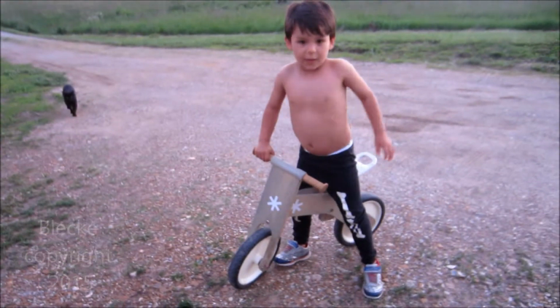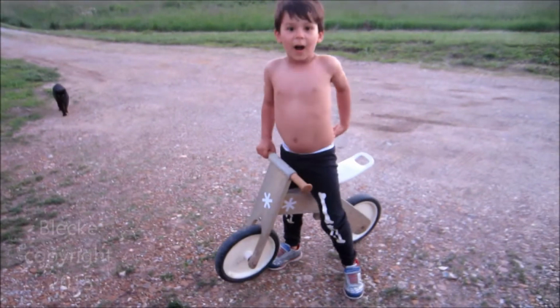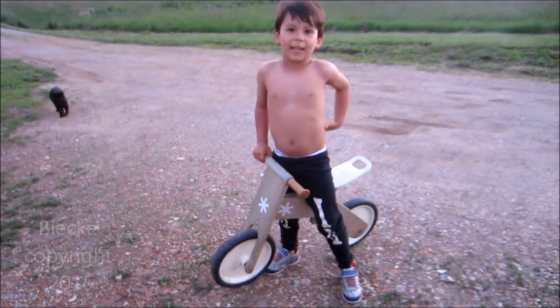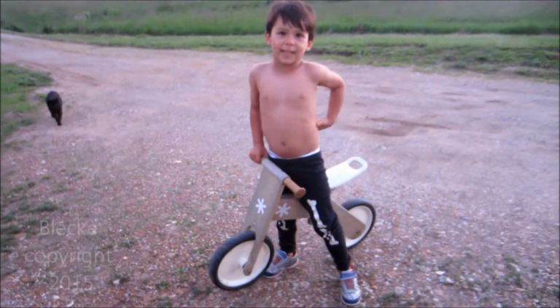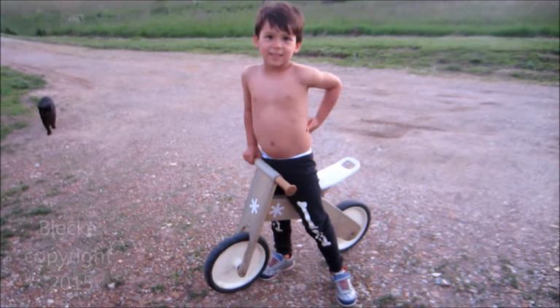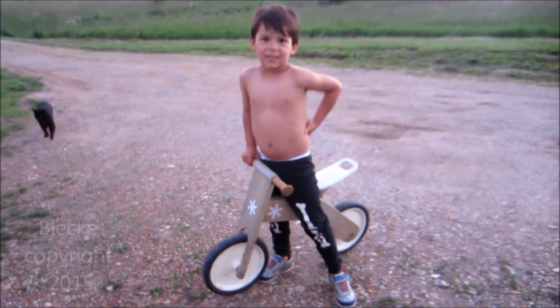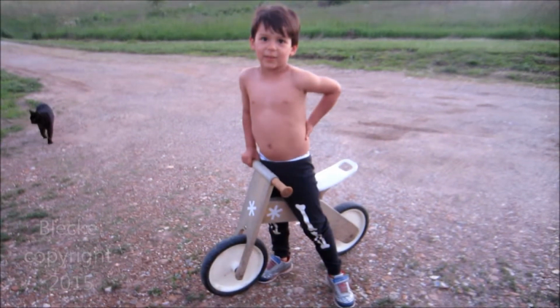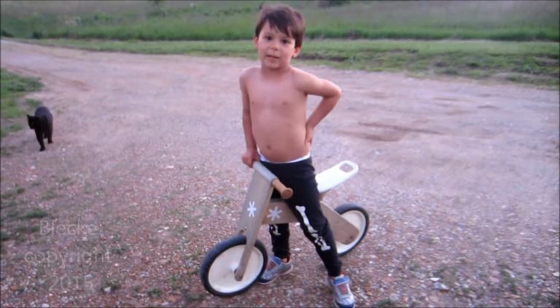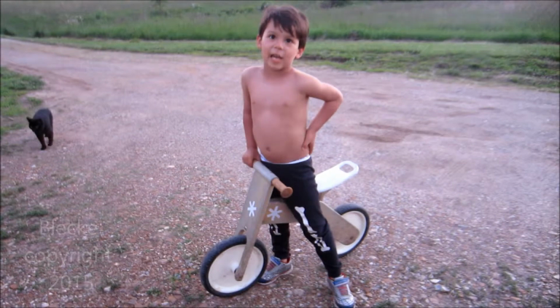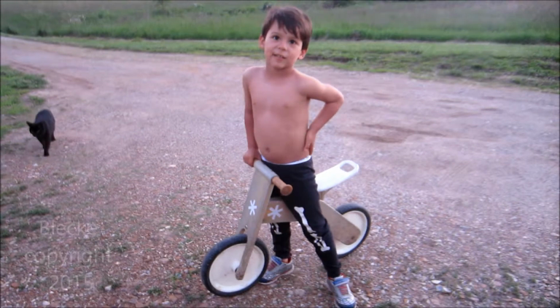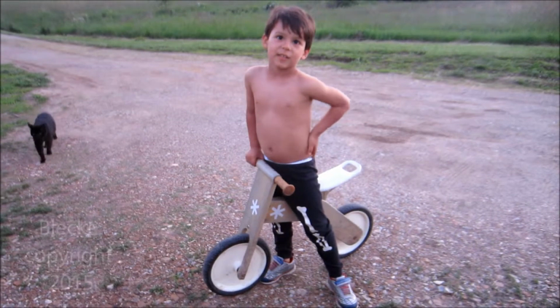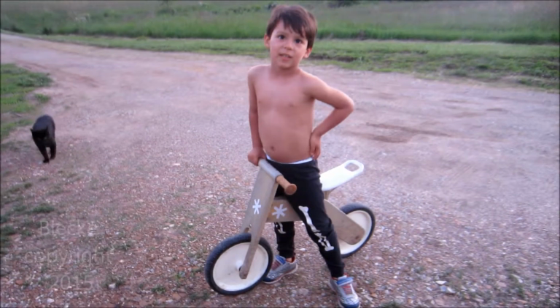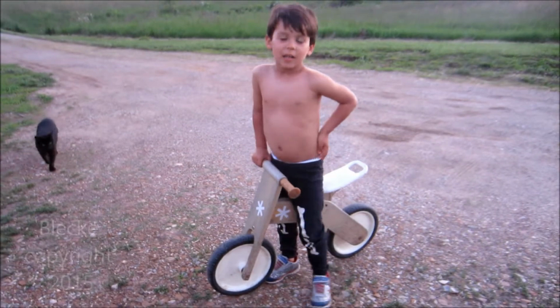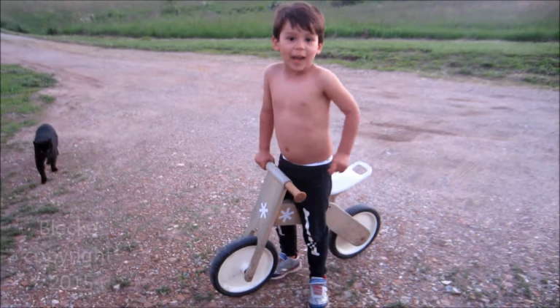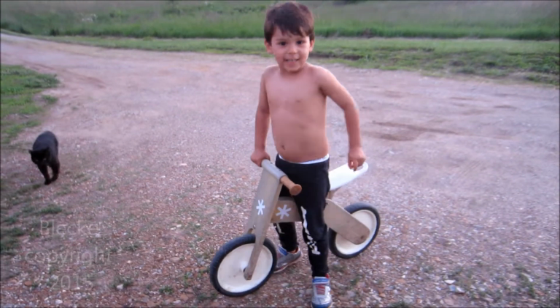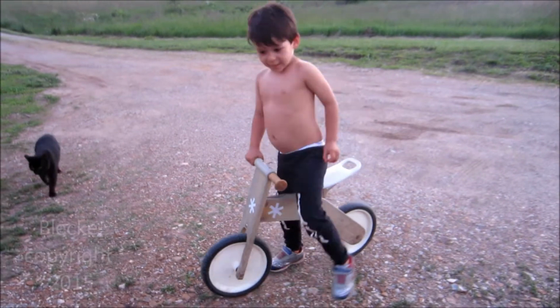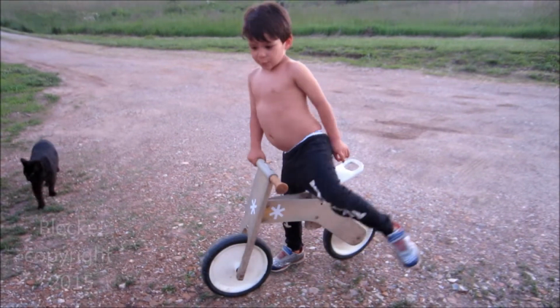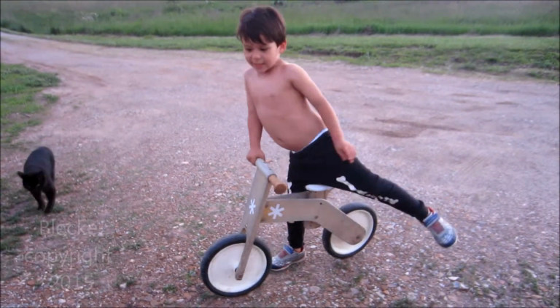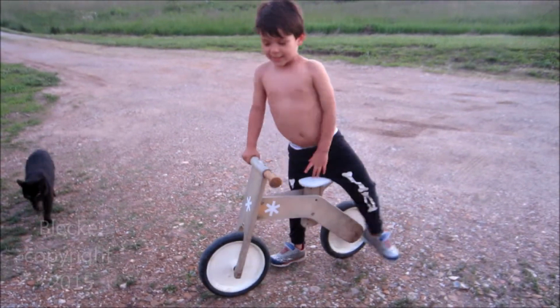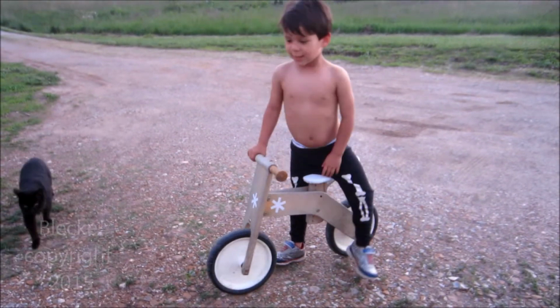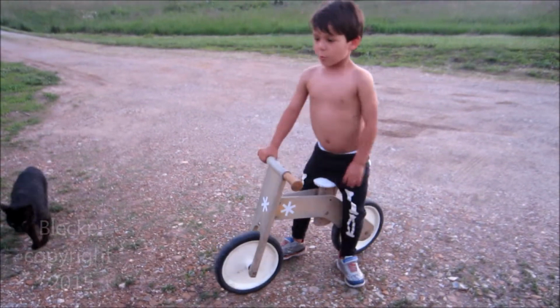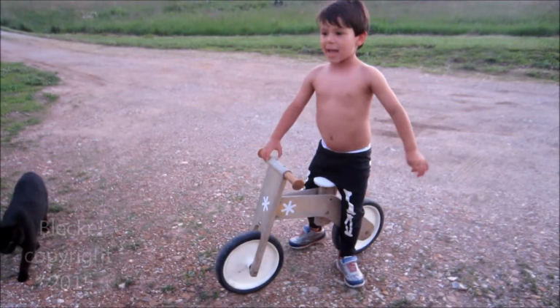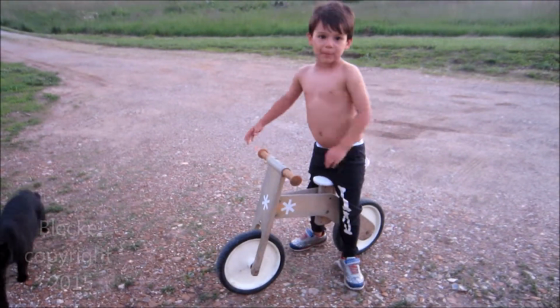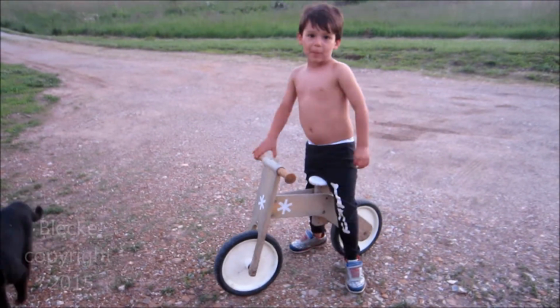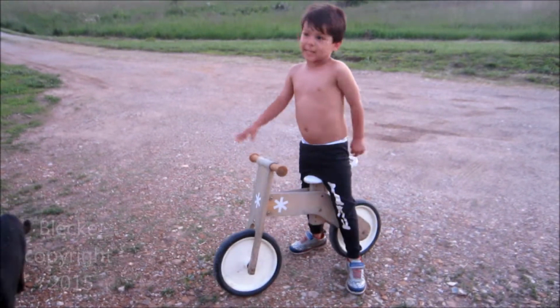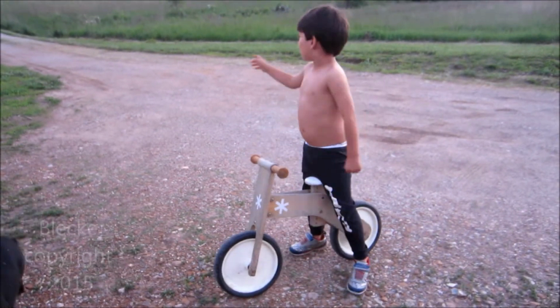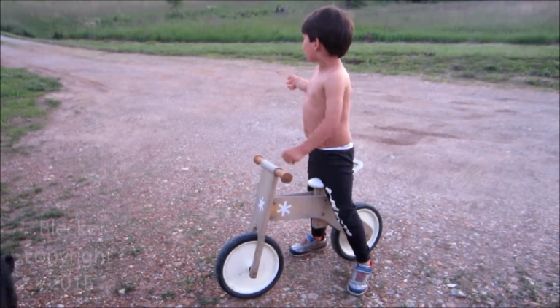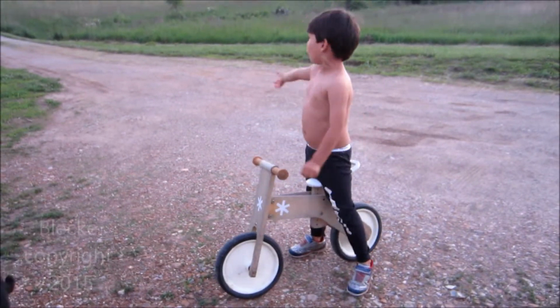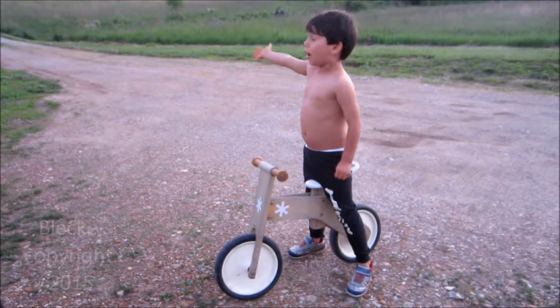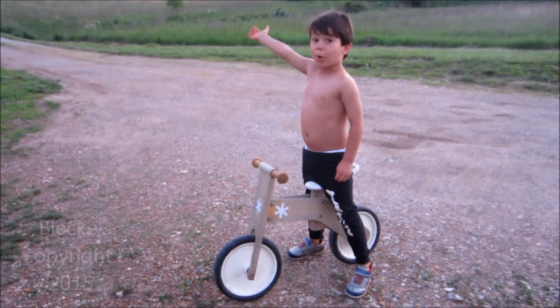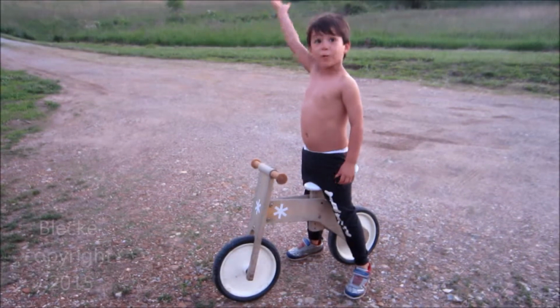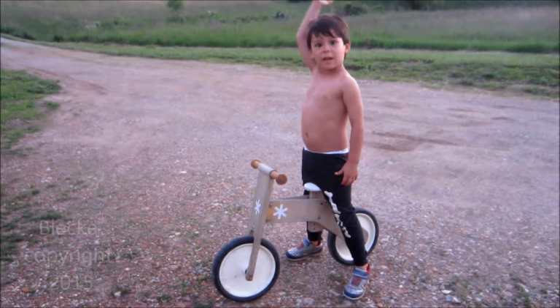Hi kids. We have this bike and we're gonna go up over there.